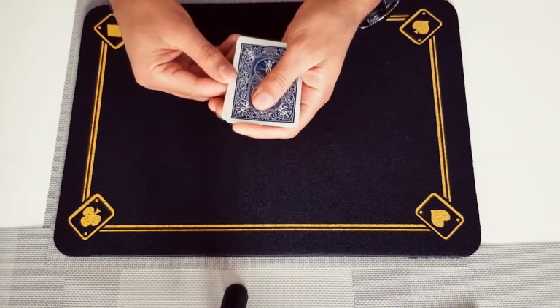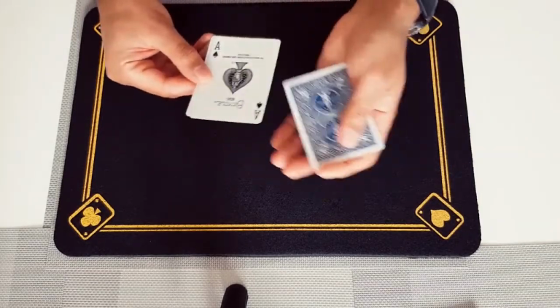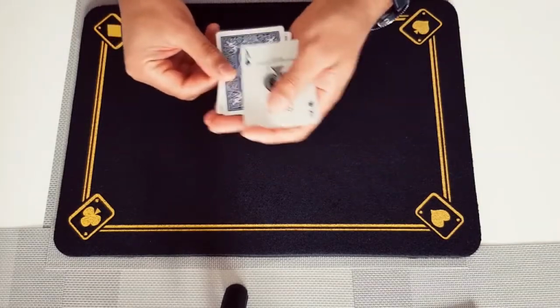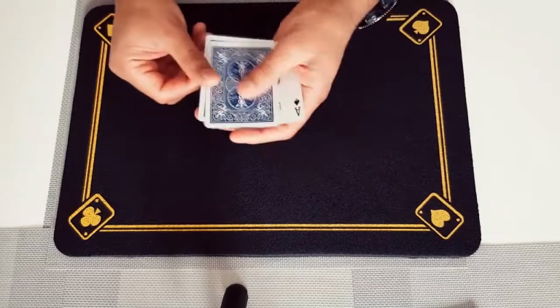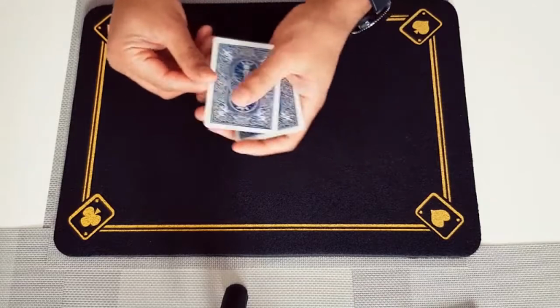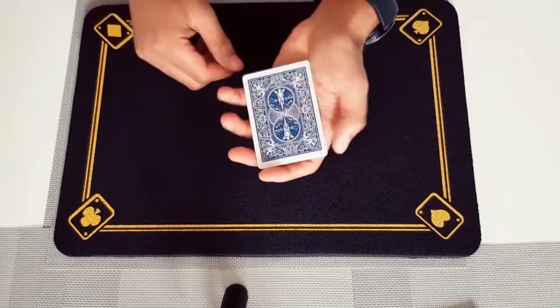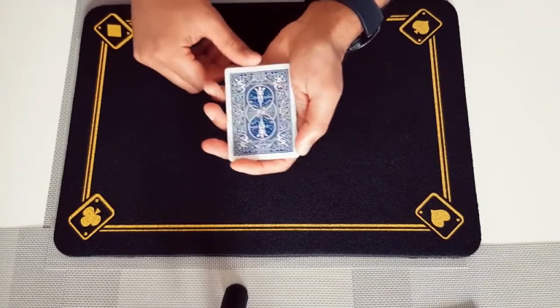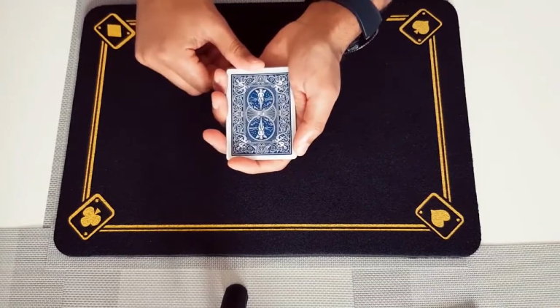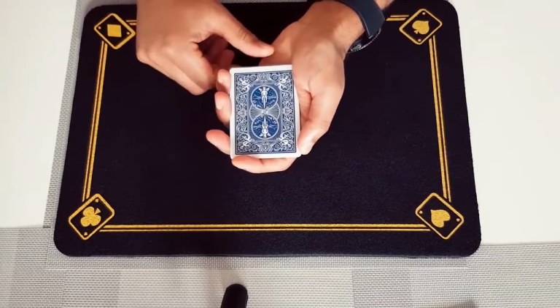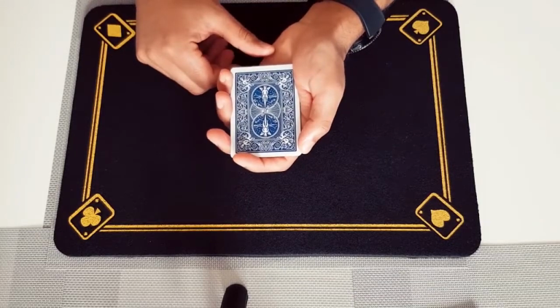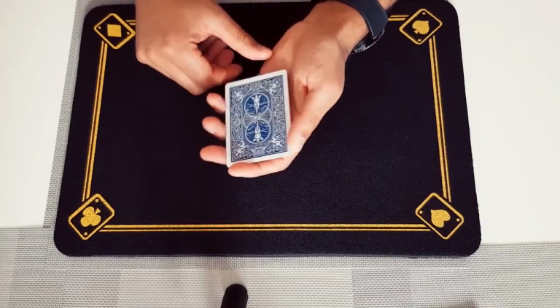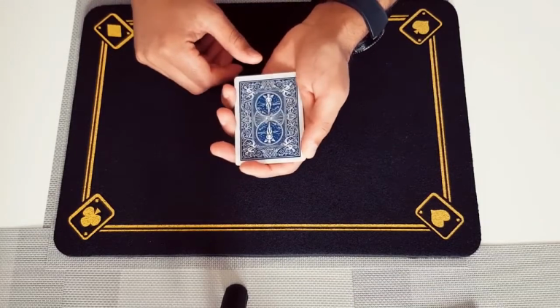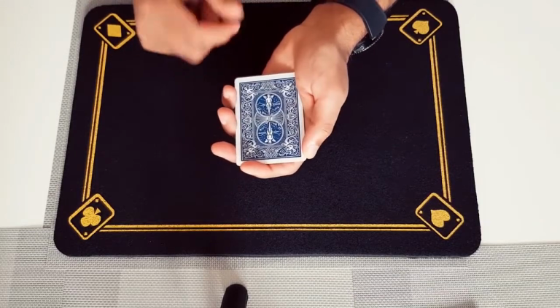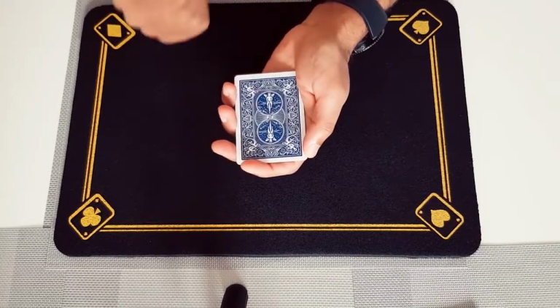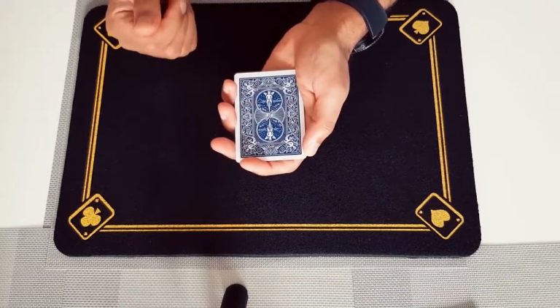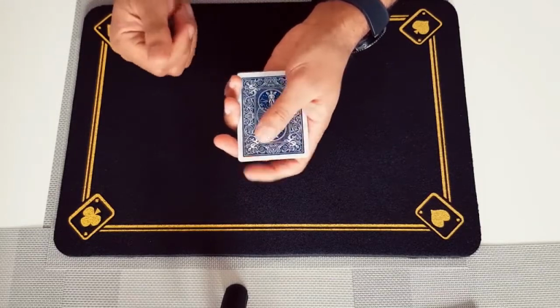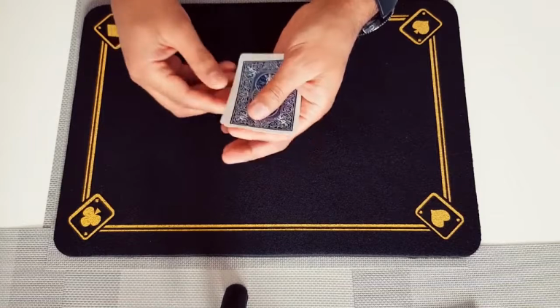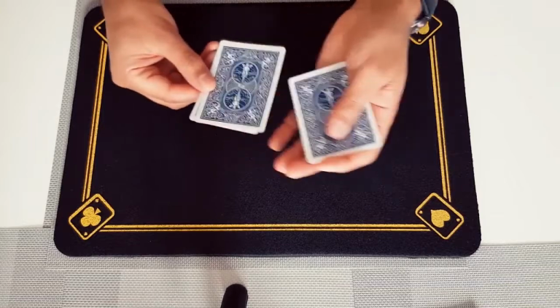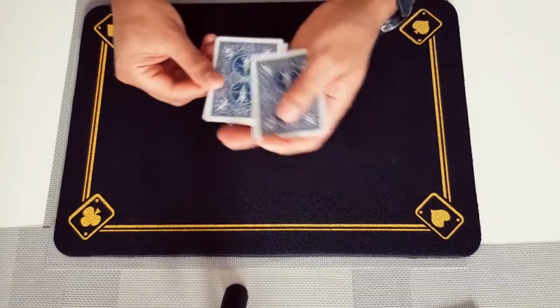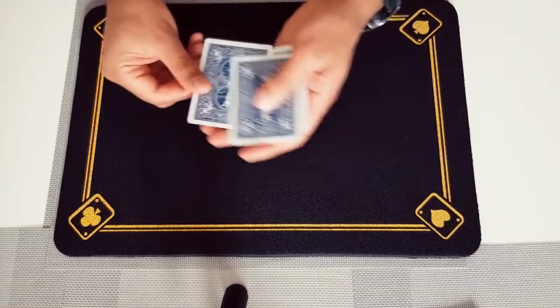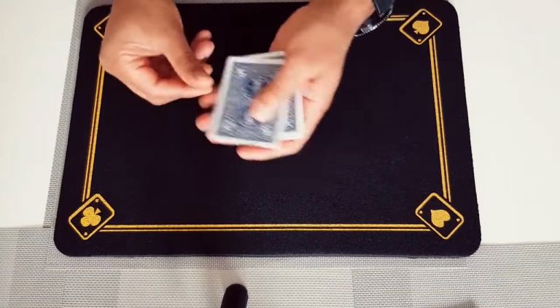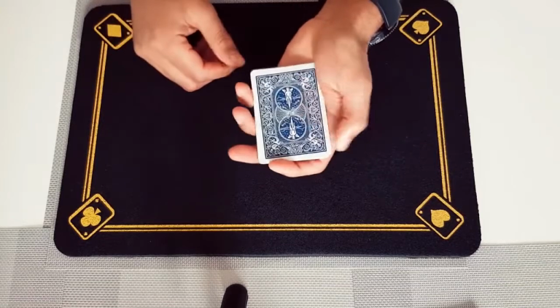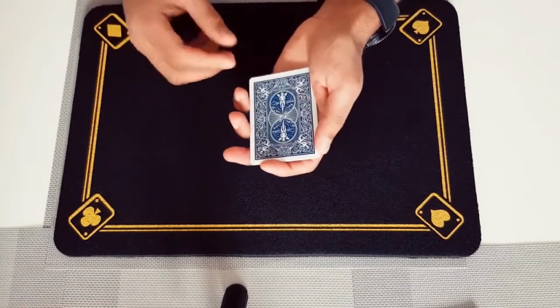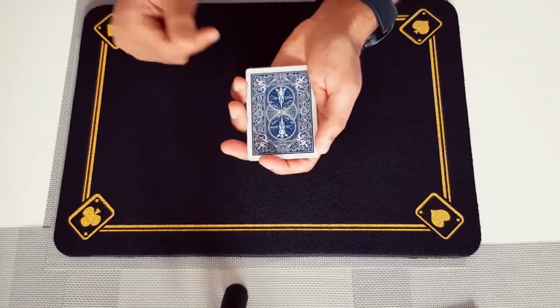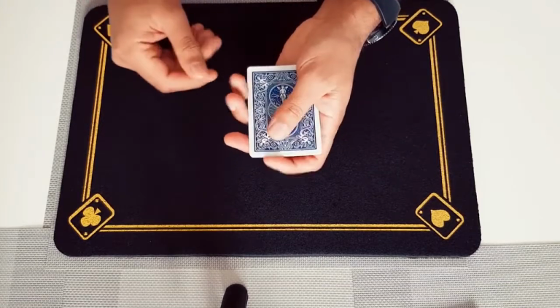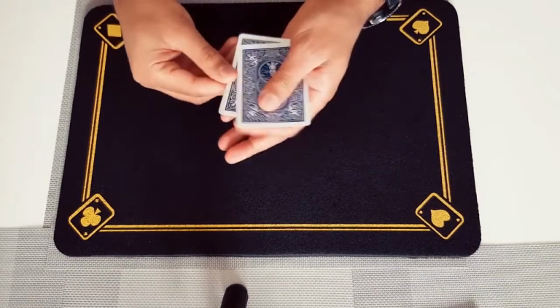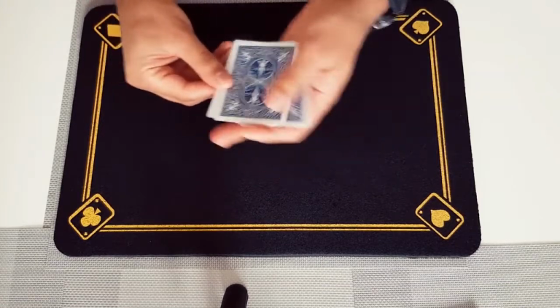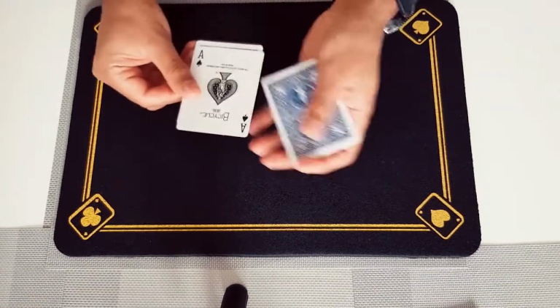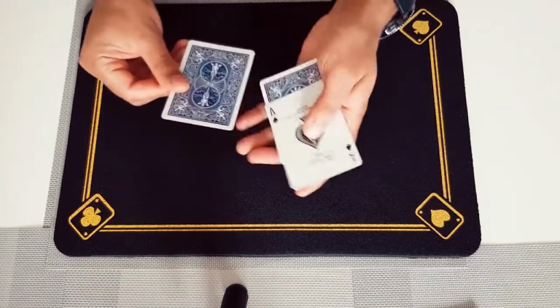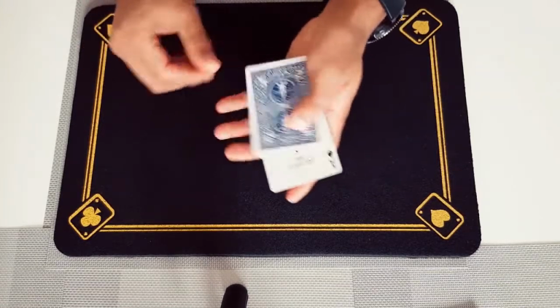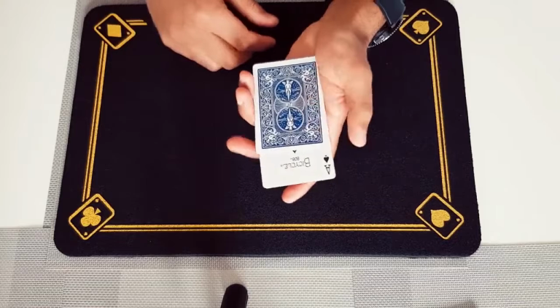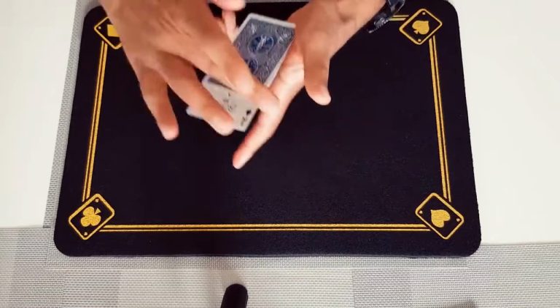I'm just going to bury the ace a little bit further in the packet. This time, was it face up or face down? If you said it was face up you'd be wrong, because now, believe it or not, it's actually face down. Click your fingers again and just in an instant you can bring it back face up.